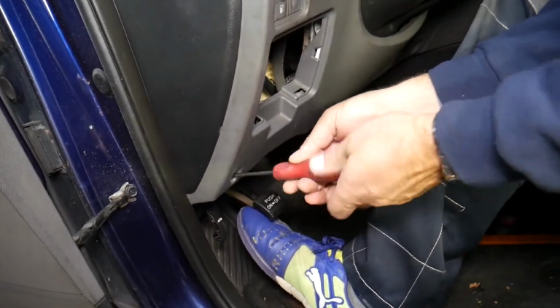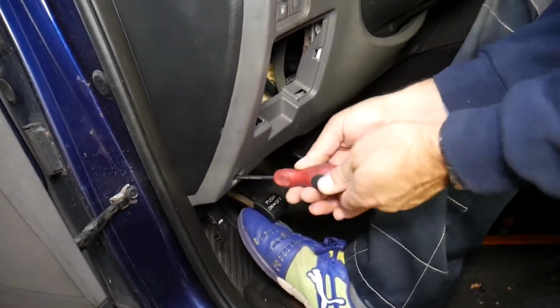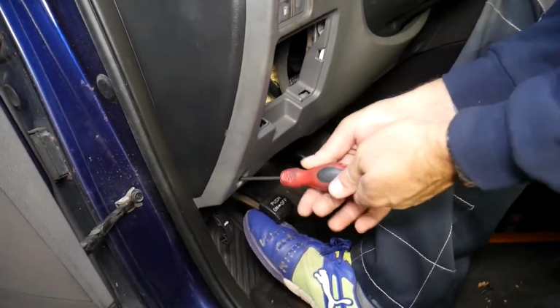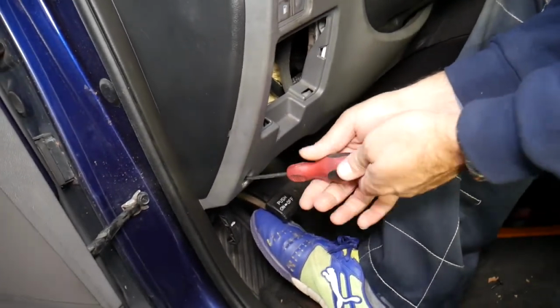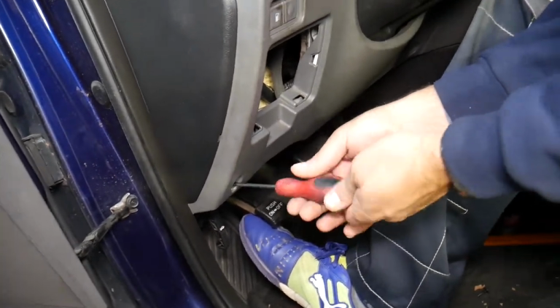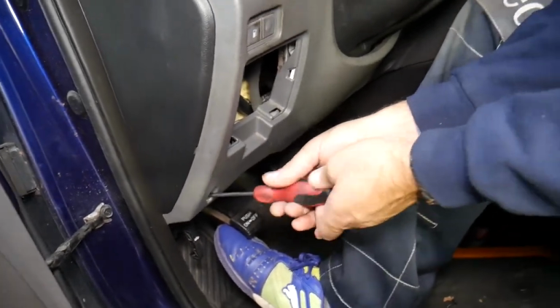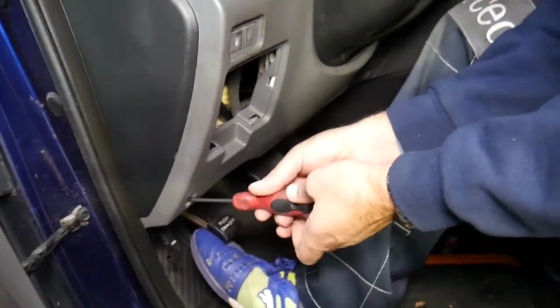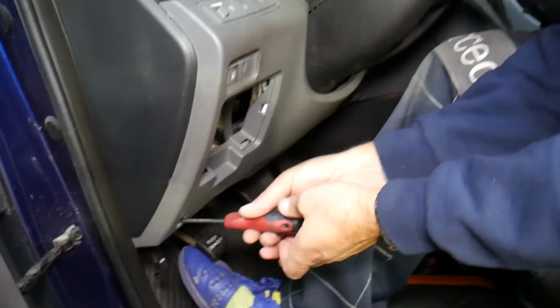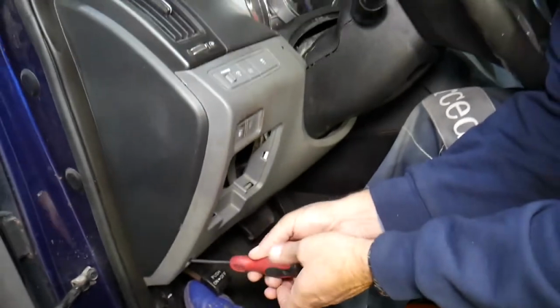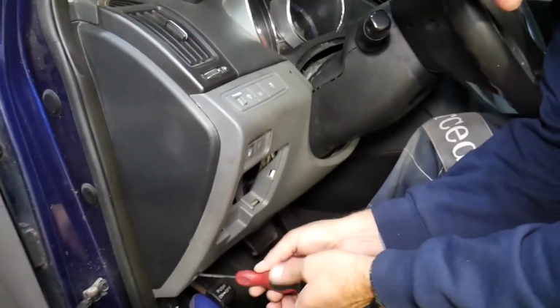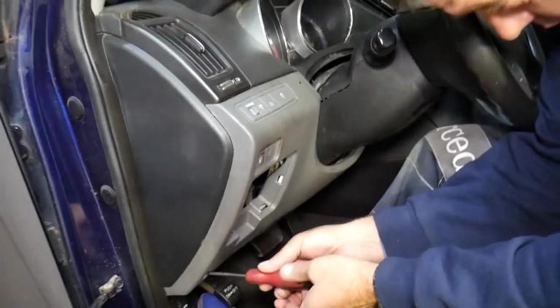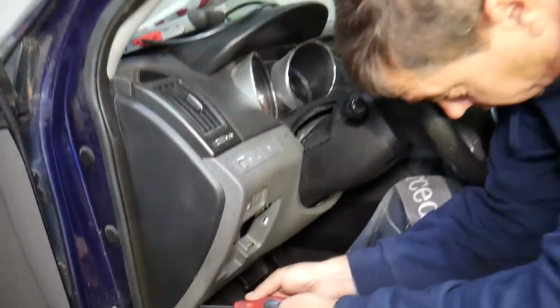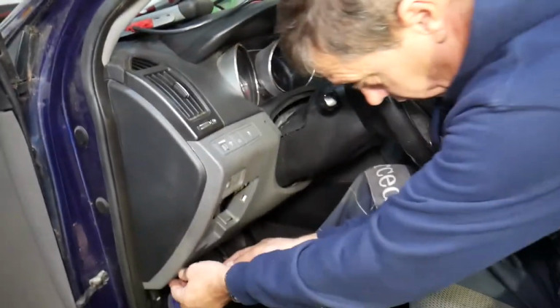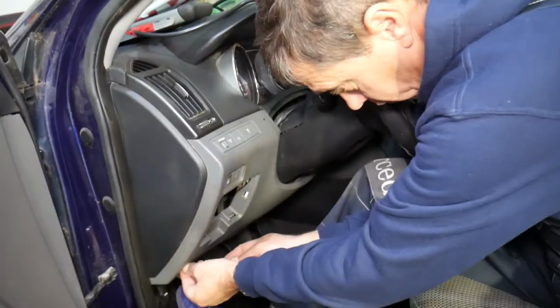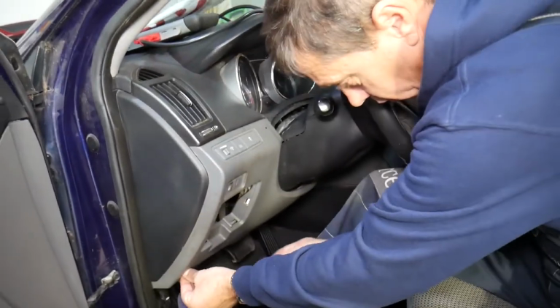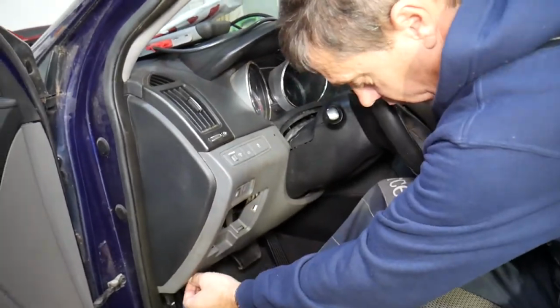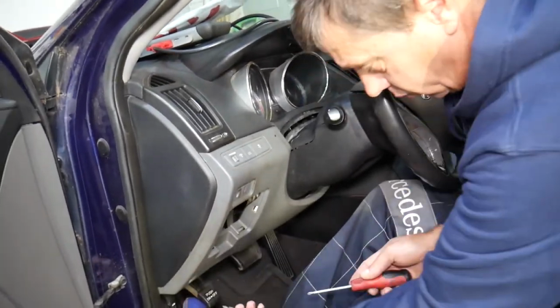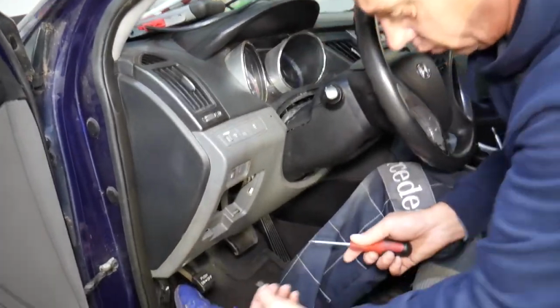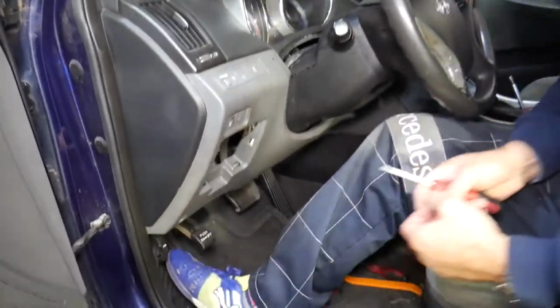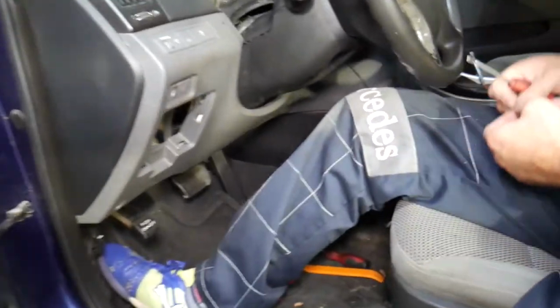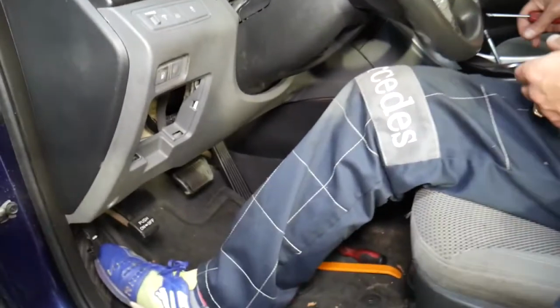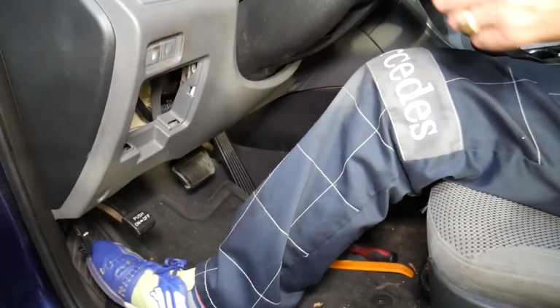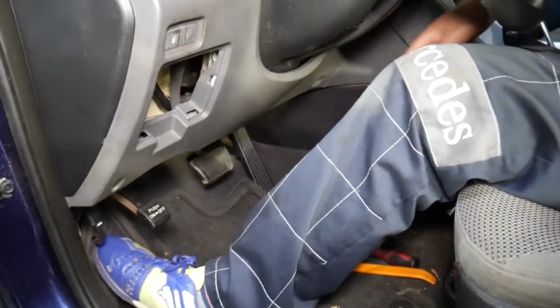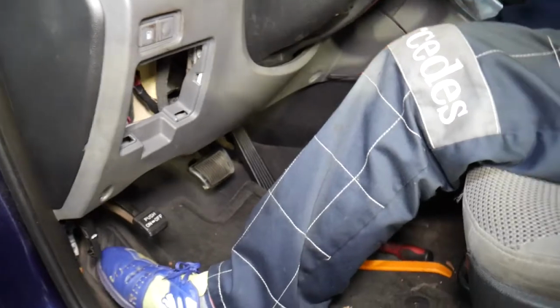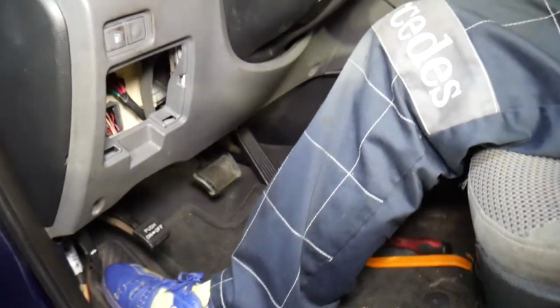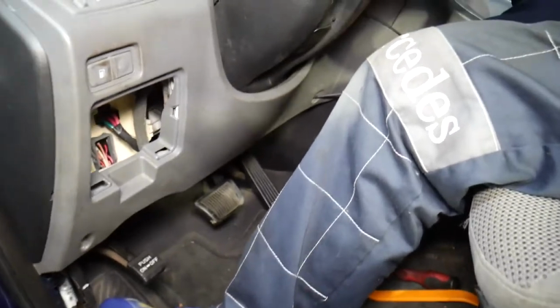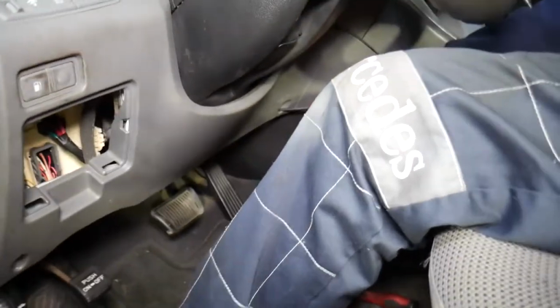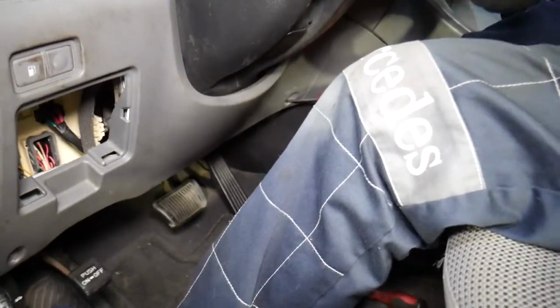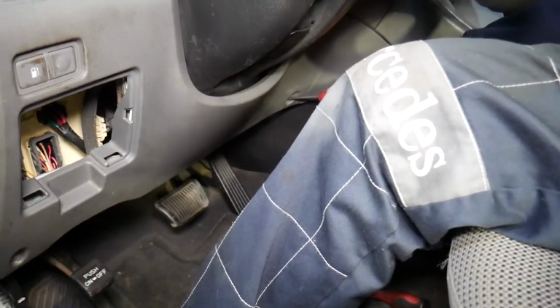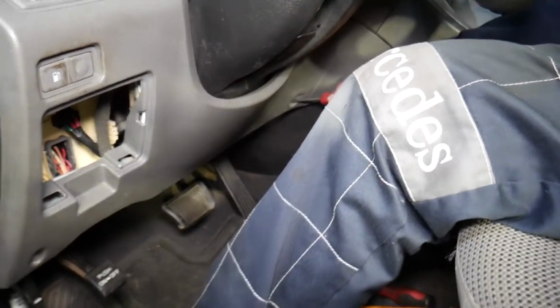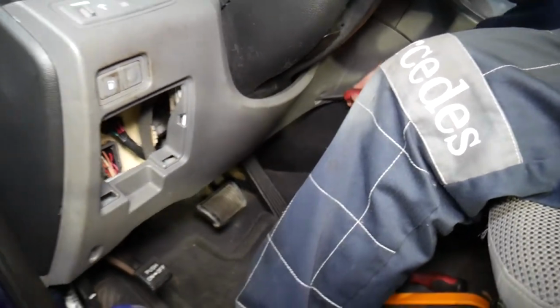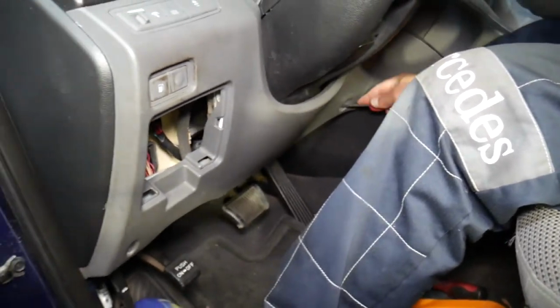Let's go ahead — that goes straight in right there. Perfect. And we'll have one more on the other side.